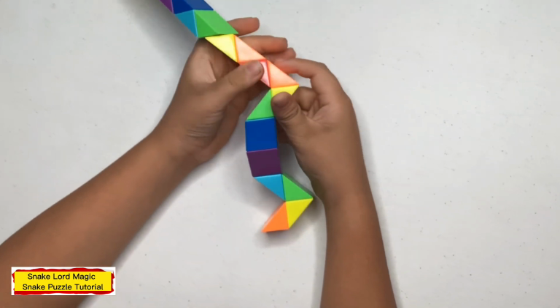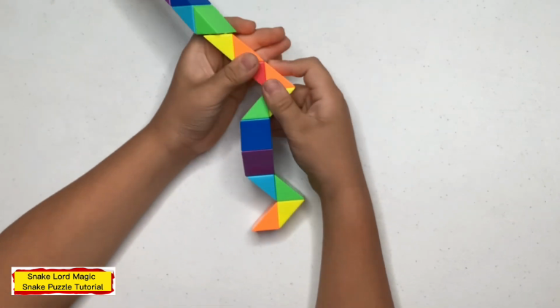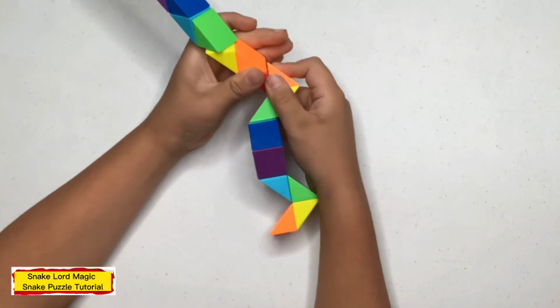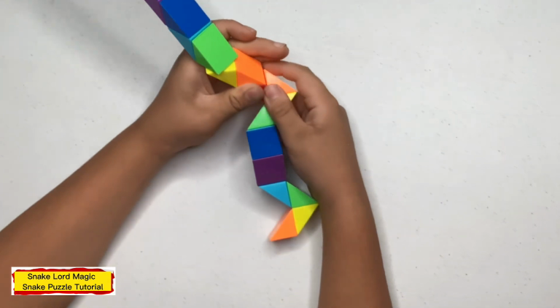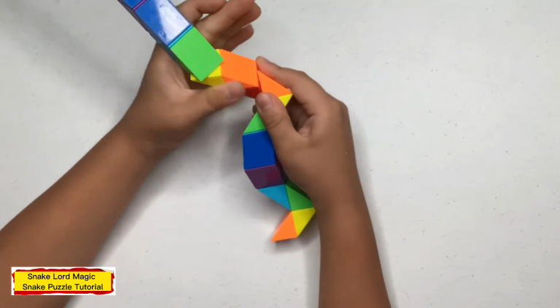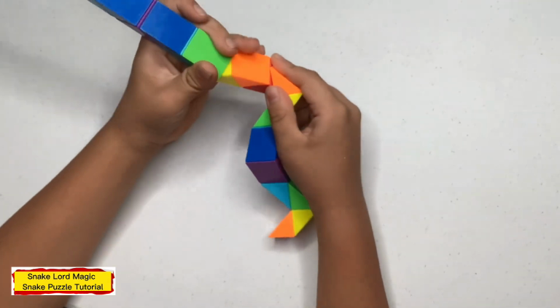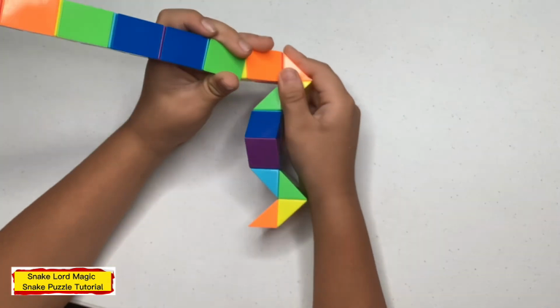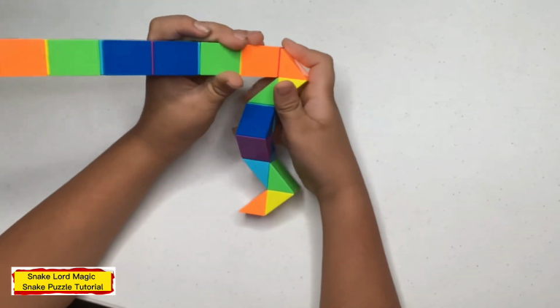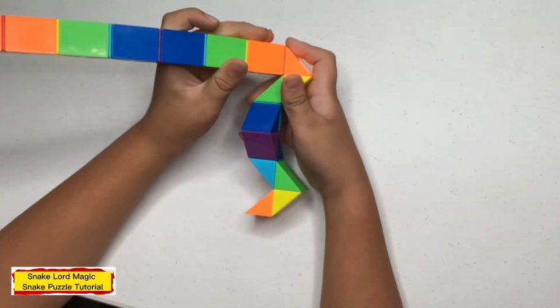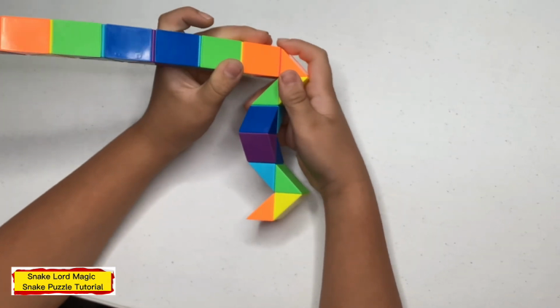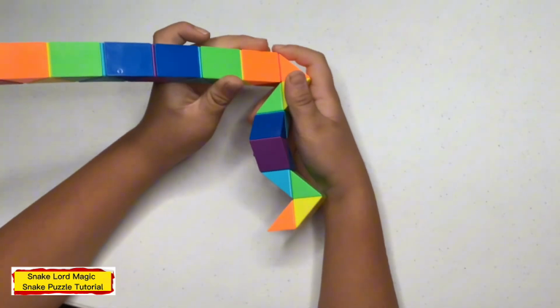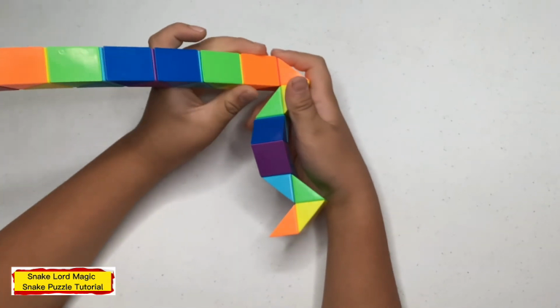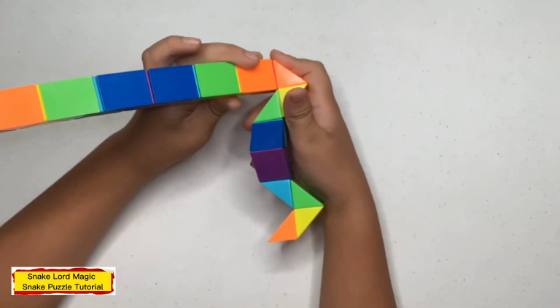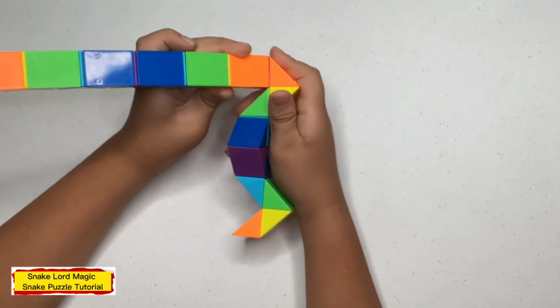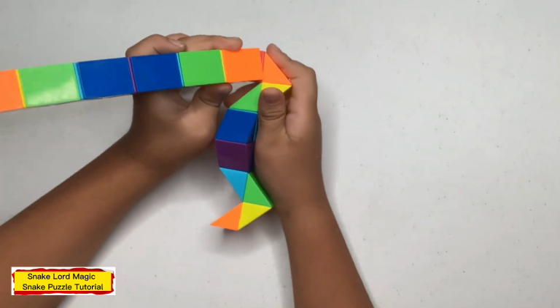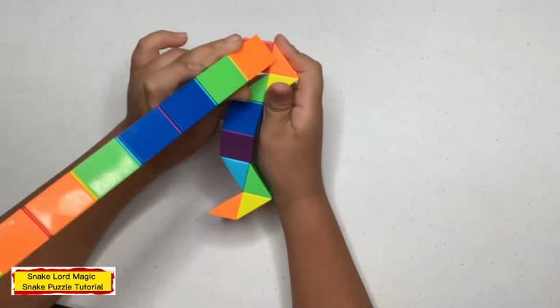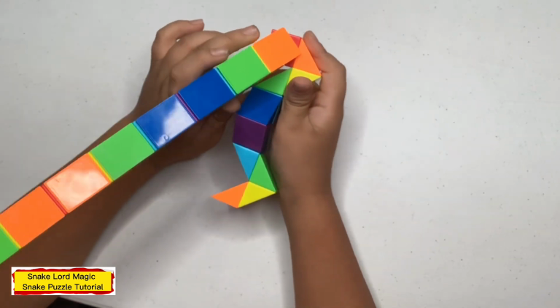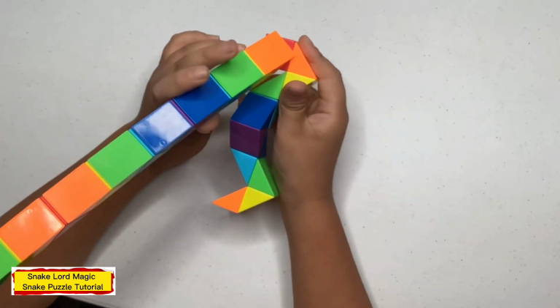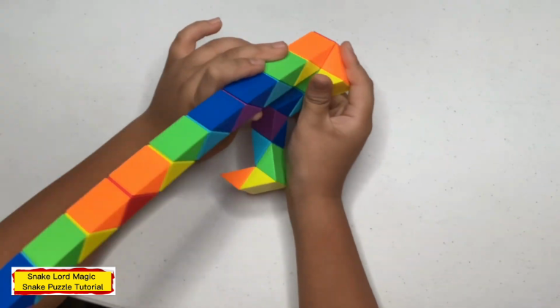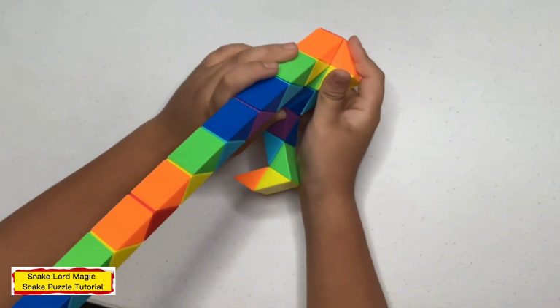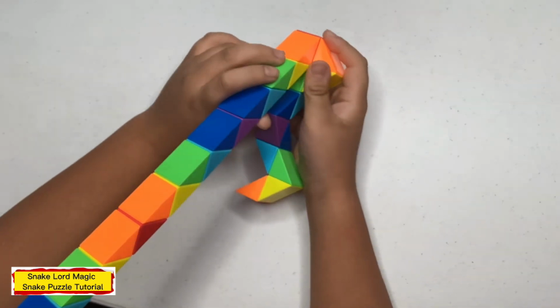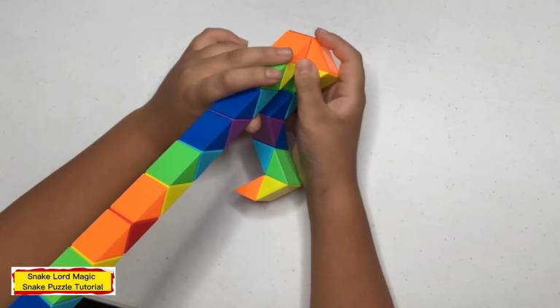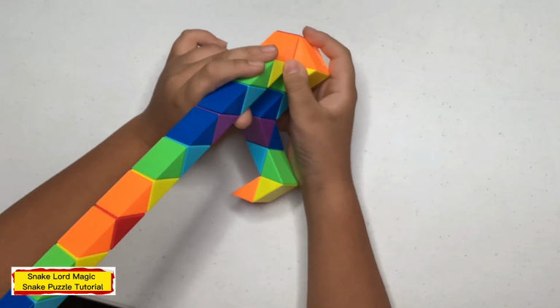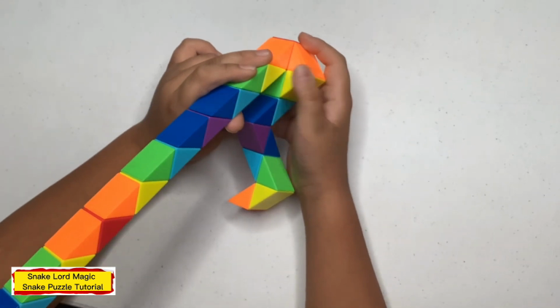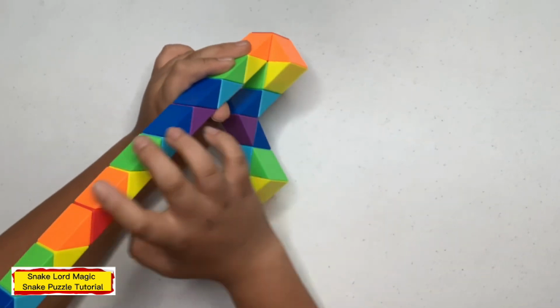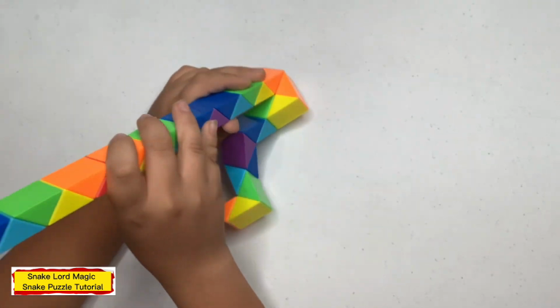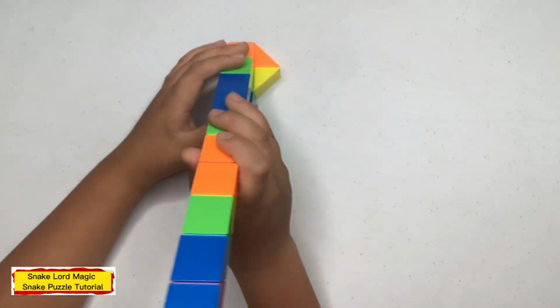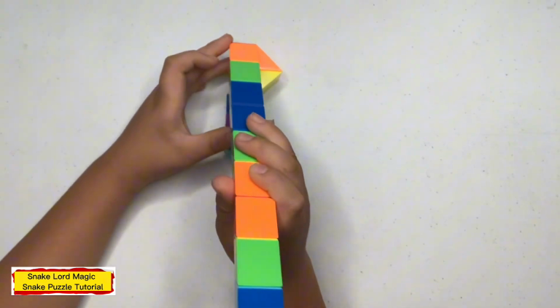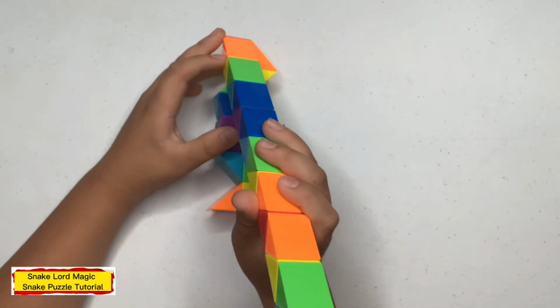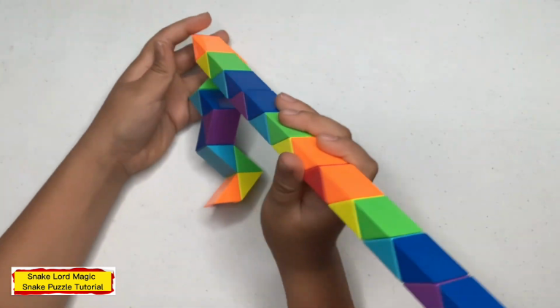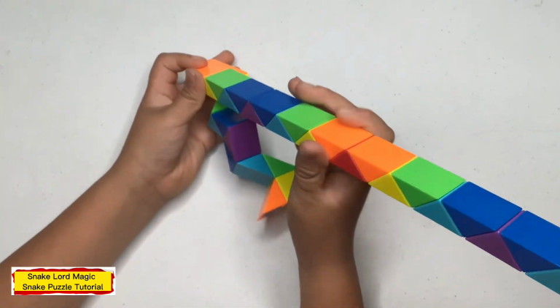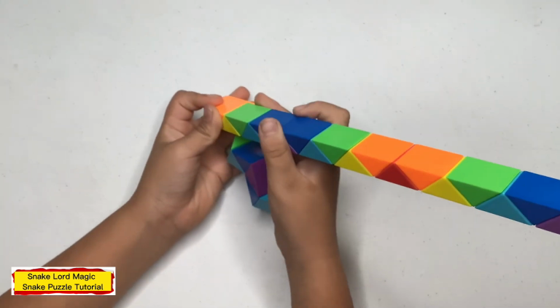Now cut to one, two inches. Now cut right on up. Now cut to one — now this, you won't go away from you.